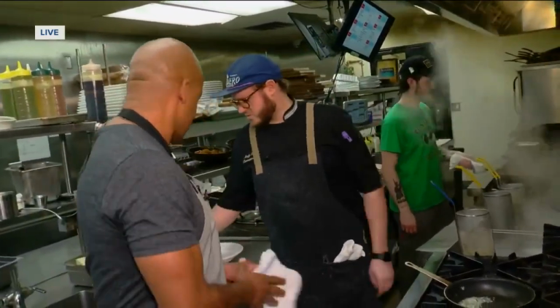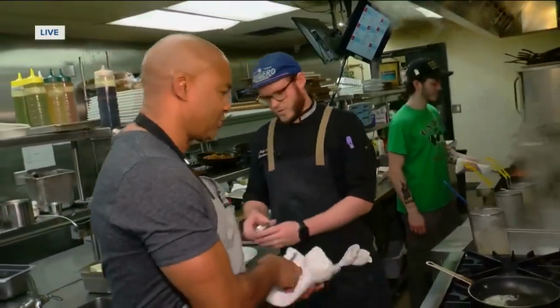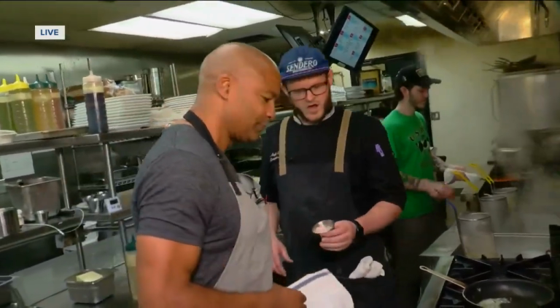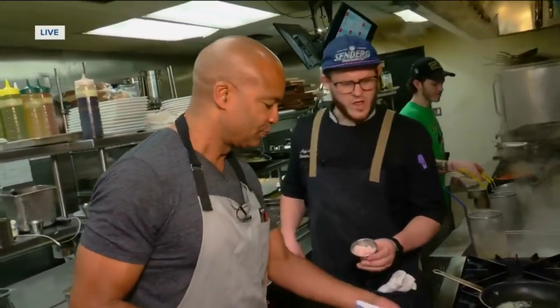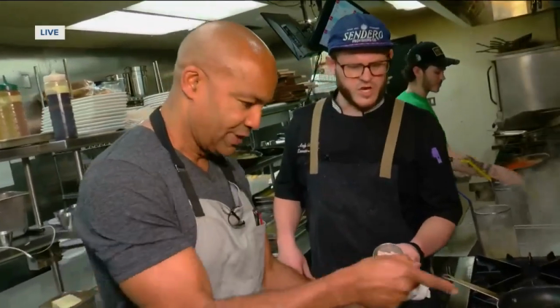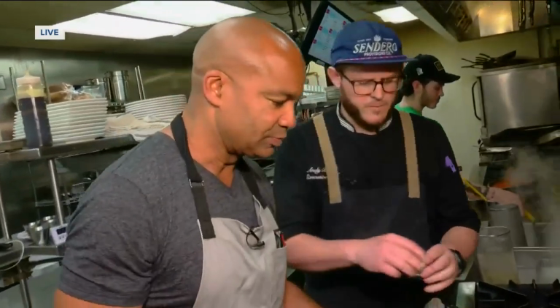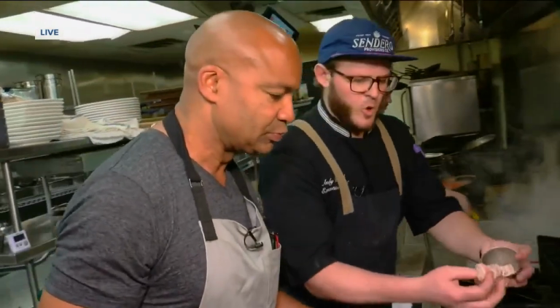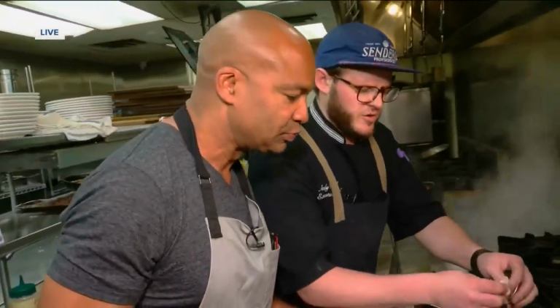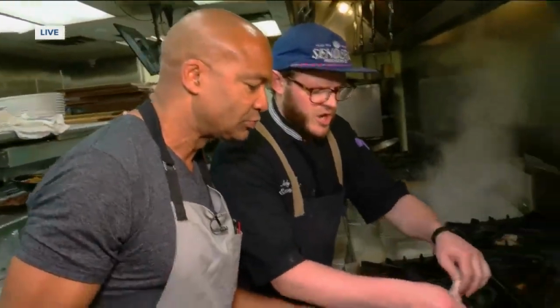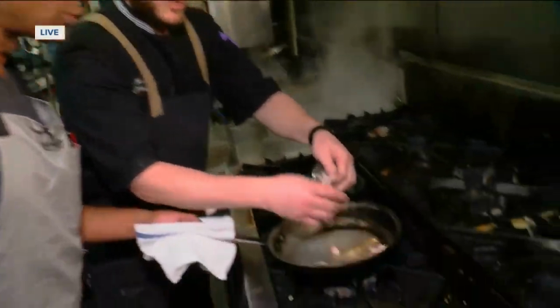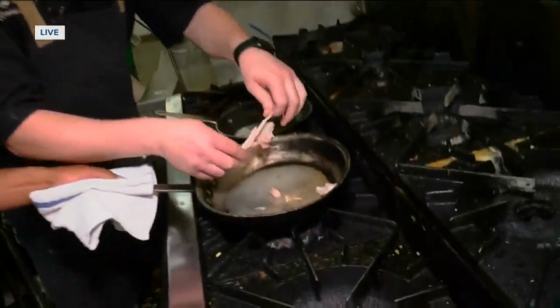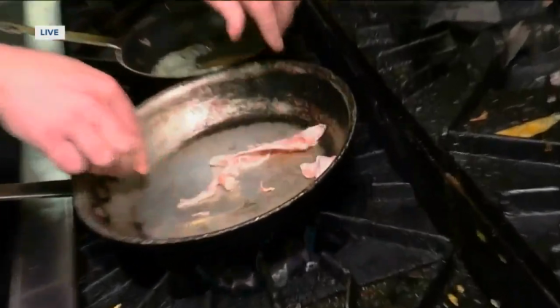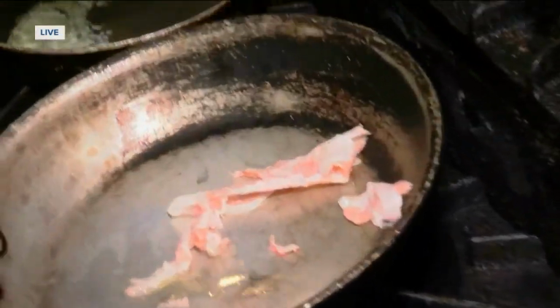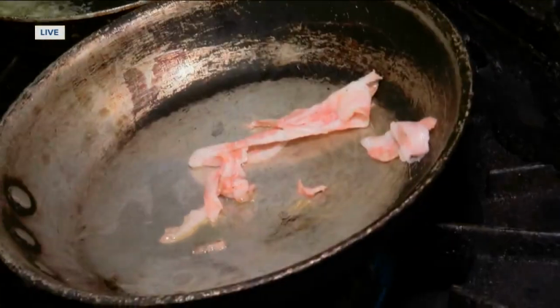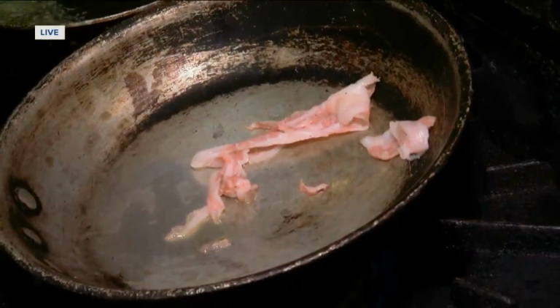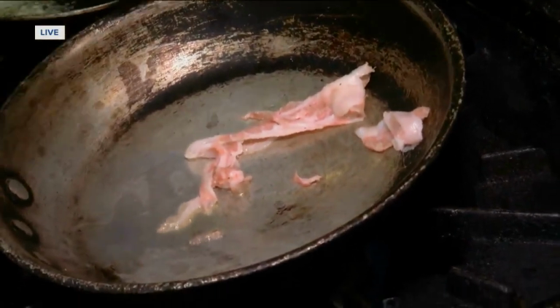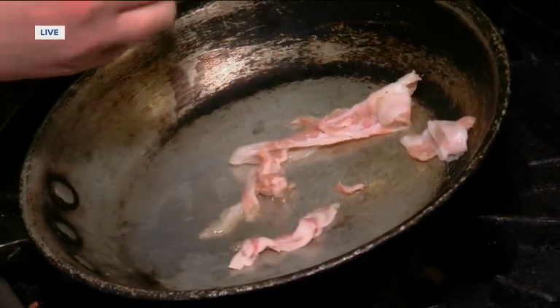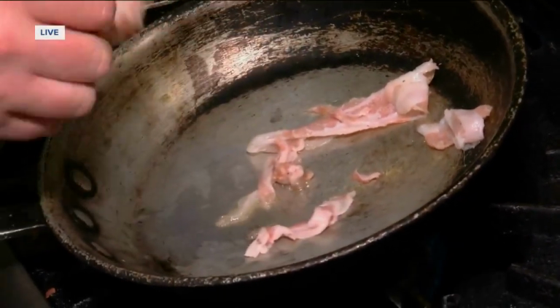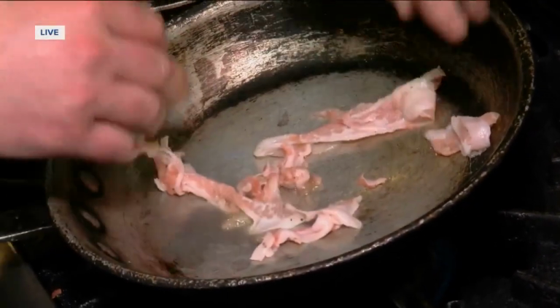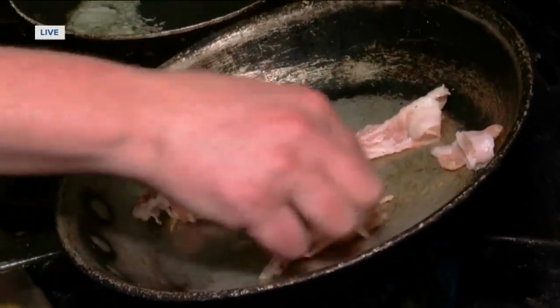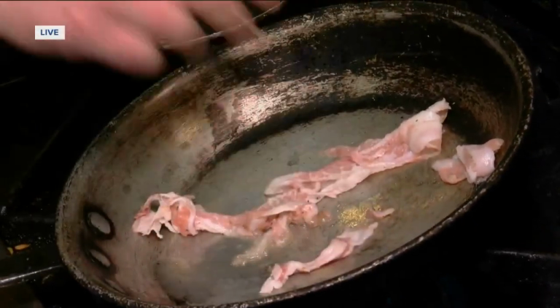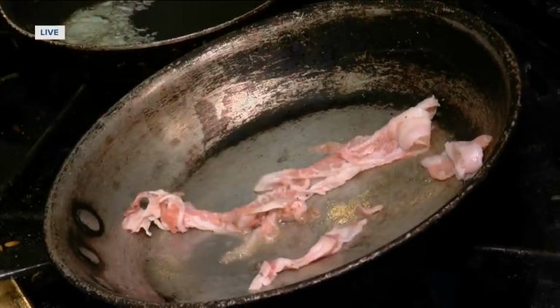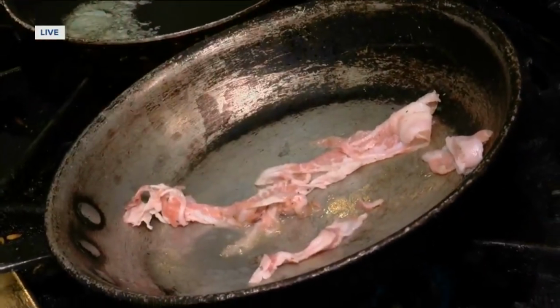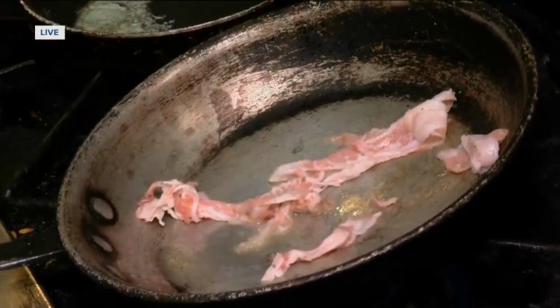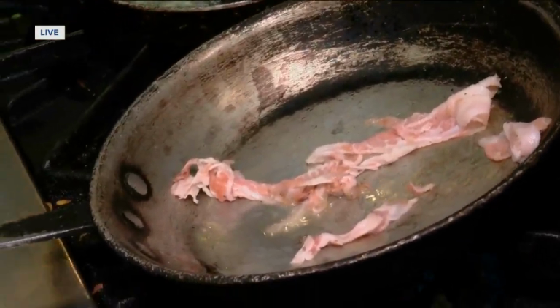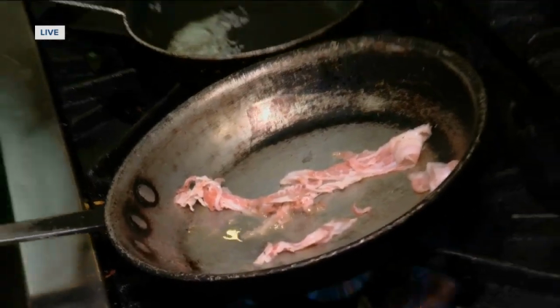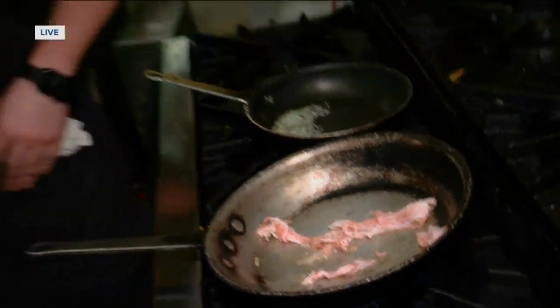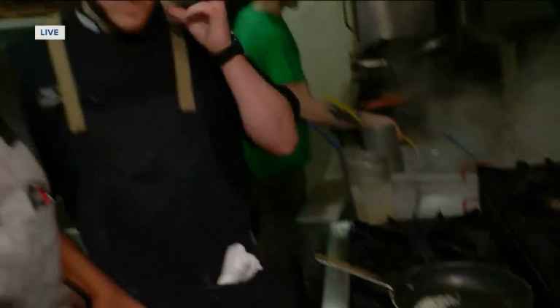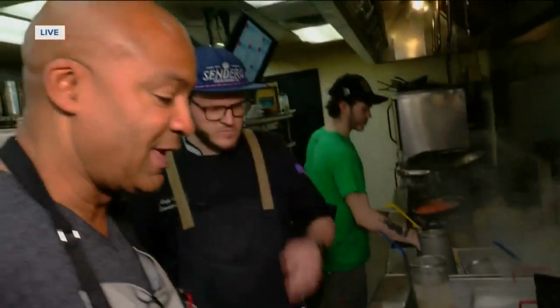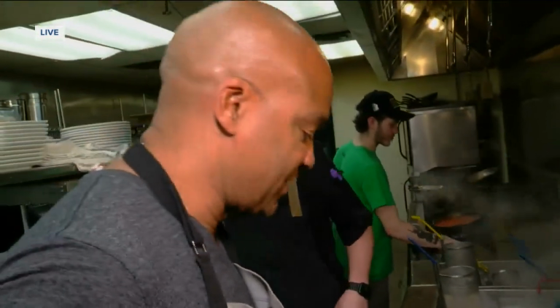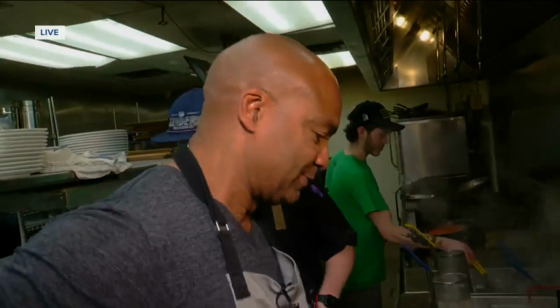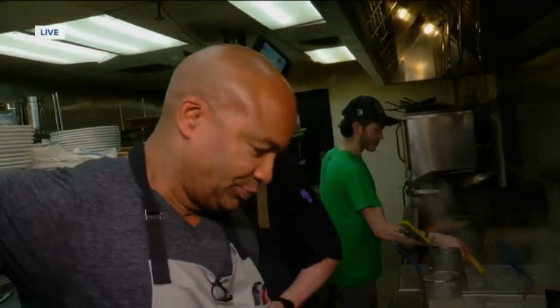We're starting with our guanciale here, which is pork cheek or pork jowls. It's a little smoky, similar to bacon. And we're going to get that crisped up. It's all about being crisp.